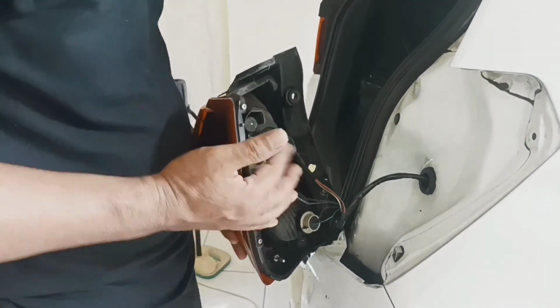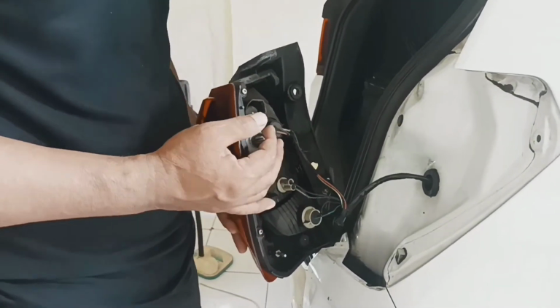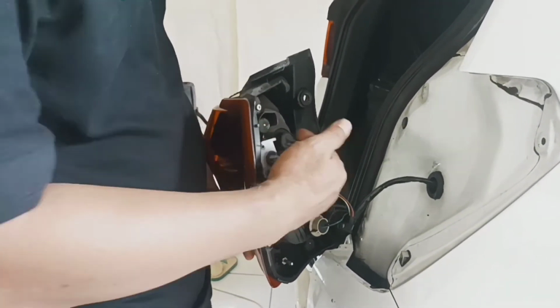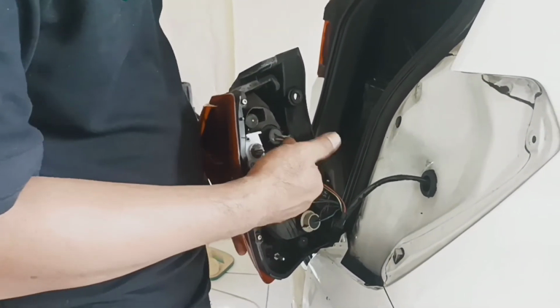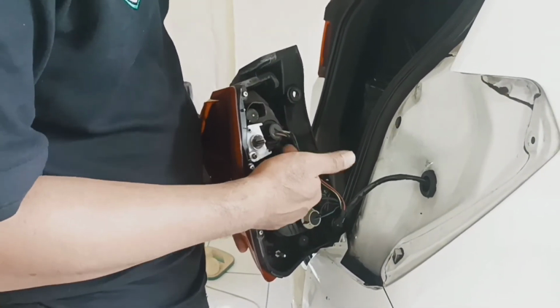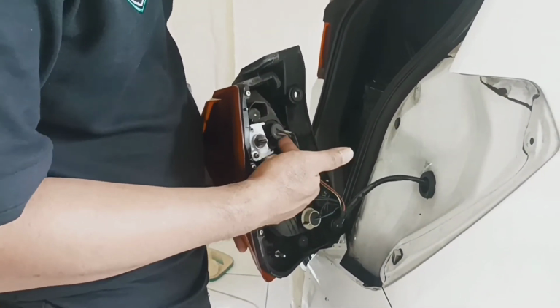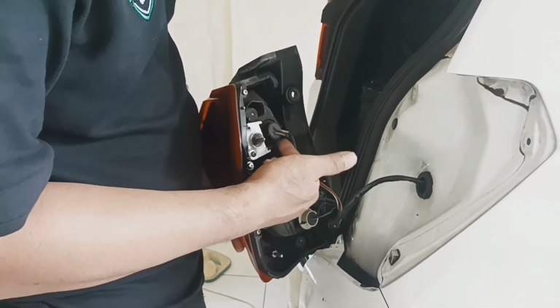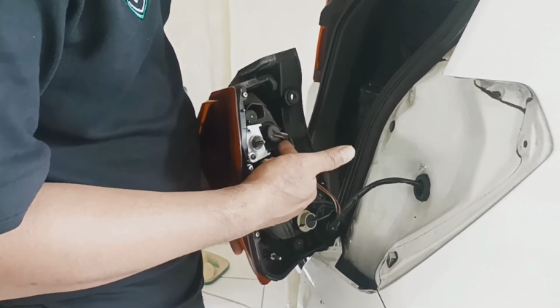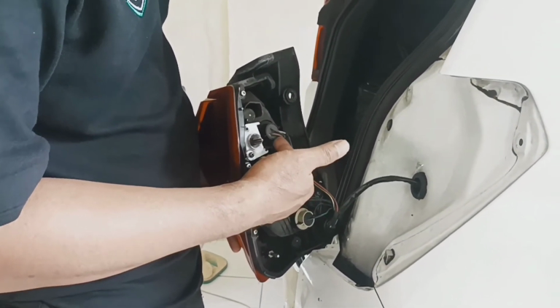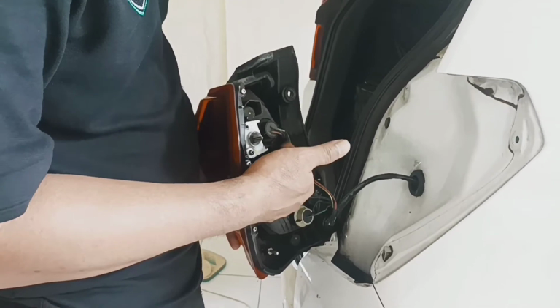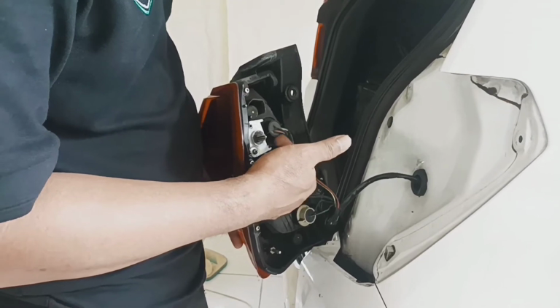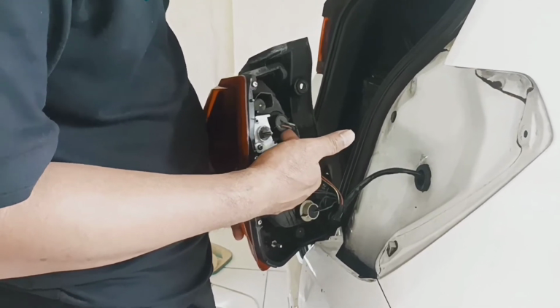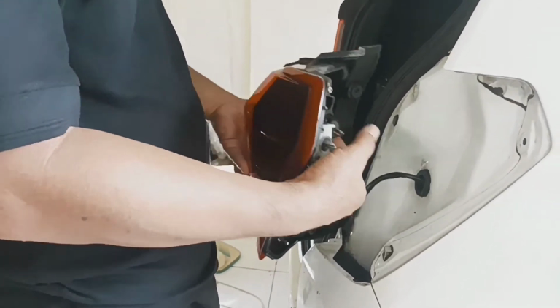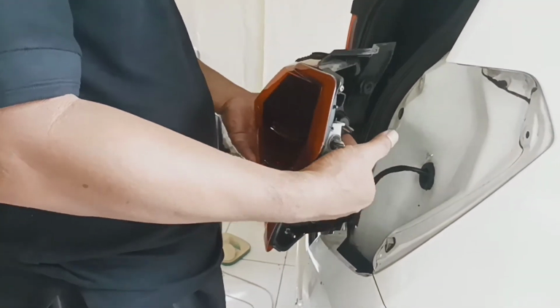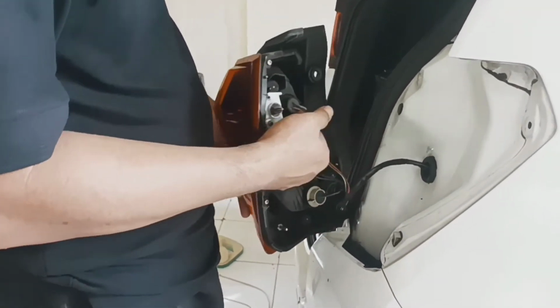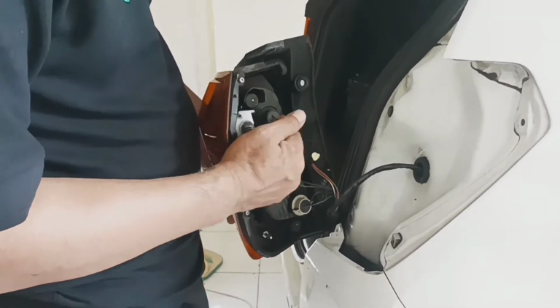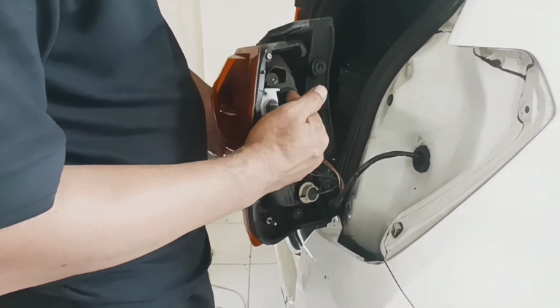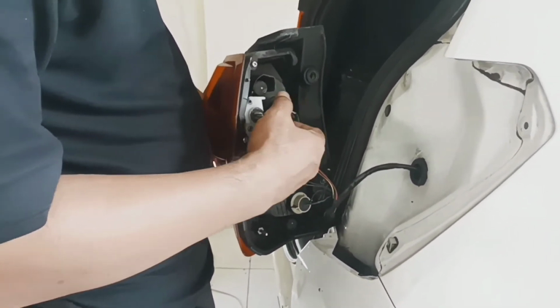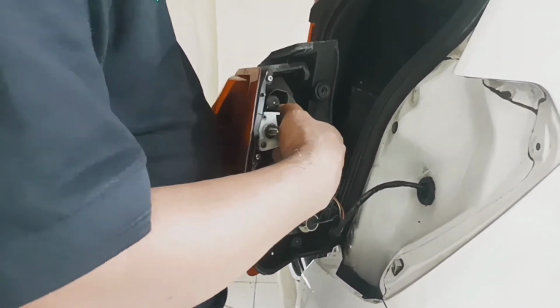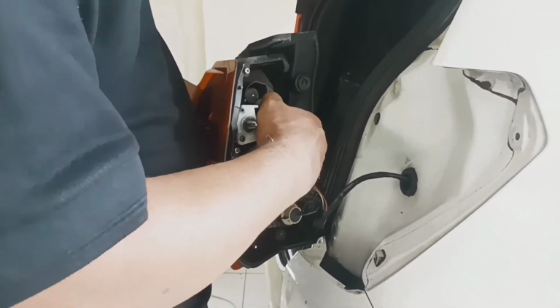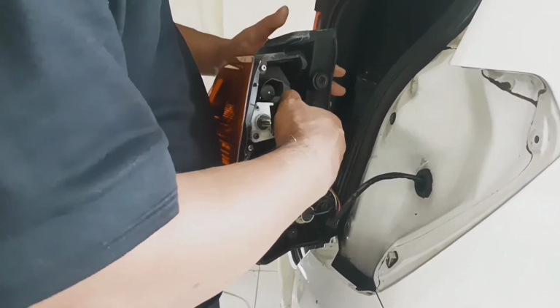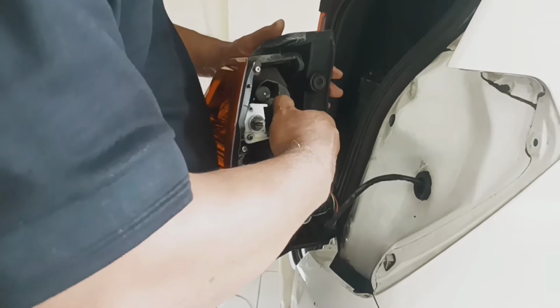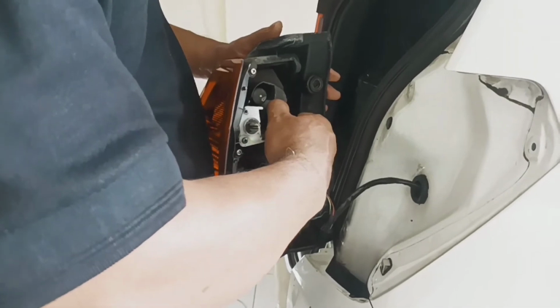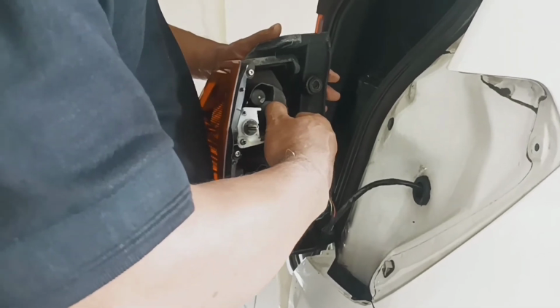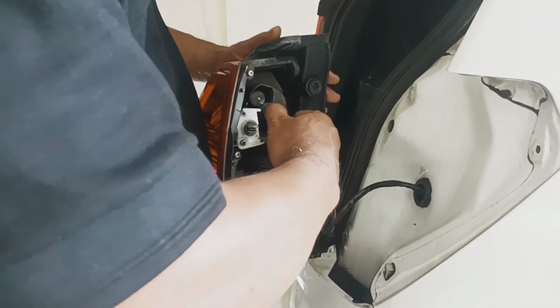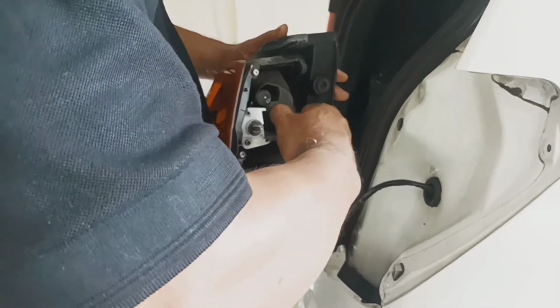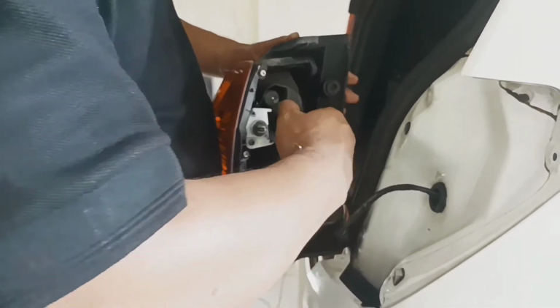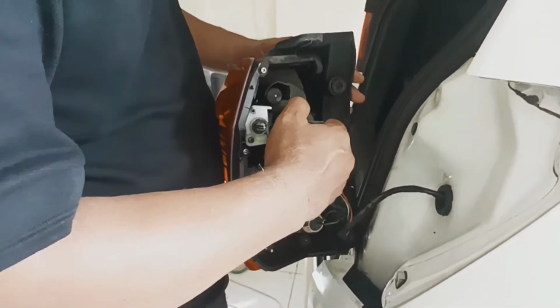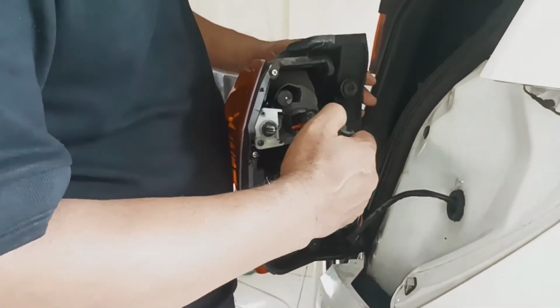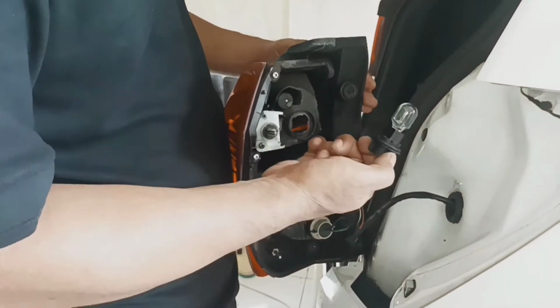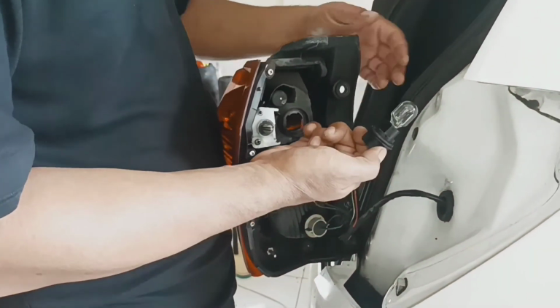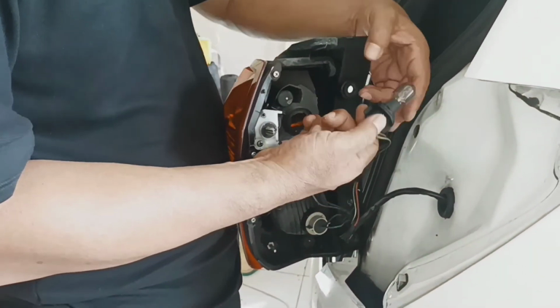Kalau lampu rem kita mati ini, lampu rem posisinya ada yang di sebelah atas ya, lampu rem ini ada di sebelah atas. Kita putar saja ke kiri, berlawanan dengan arah jarum jam. (If our brake lamp is dead, the brake lamp is positioned at the top. We just turn it to the left, counter-clockwise.)